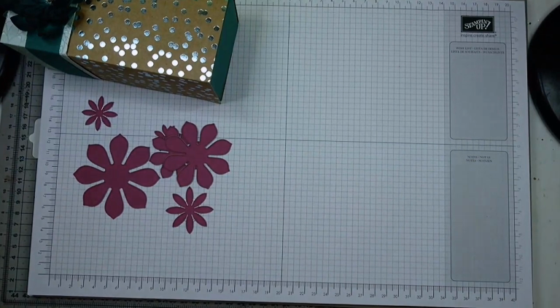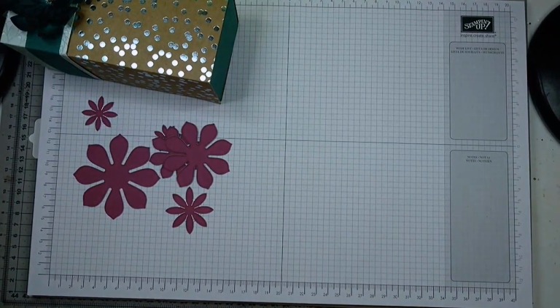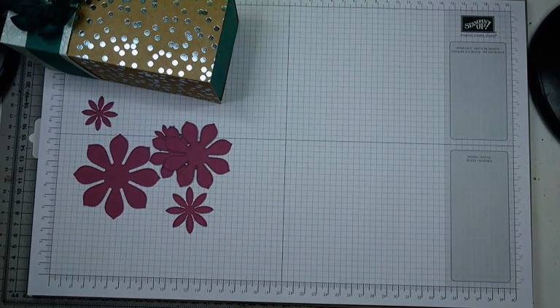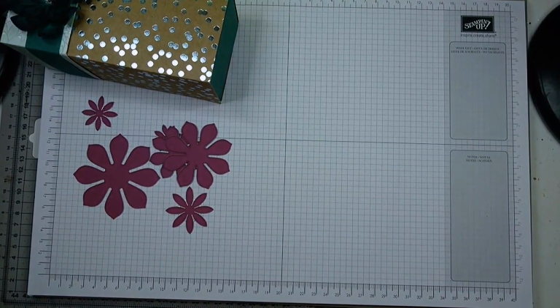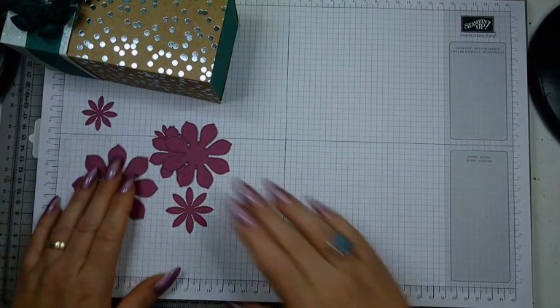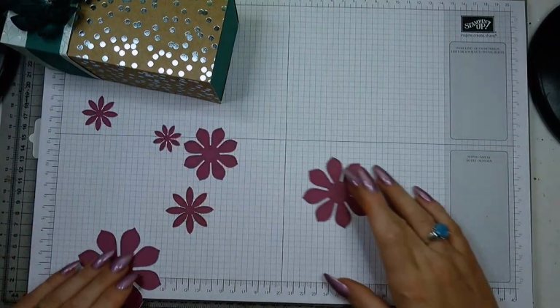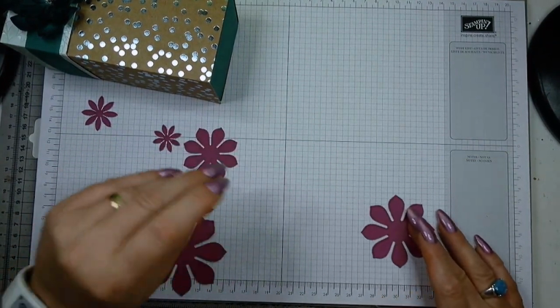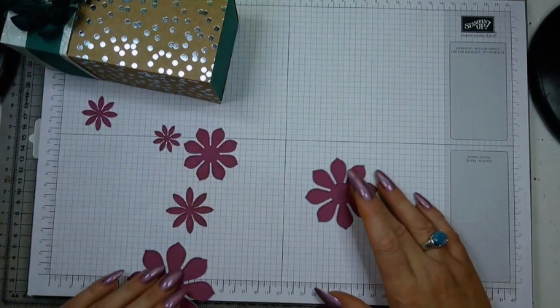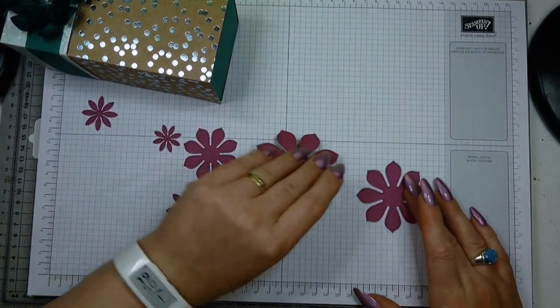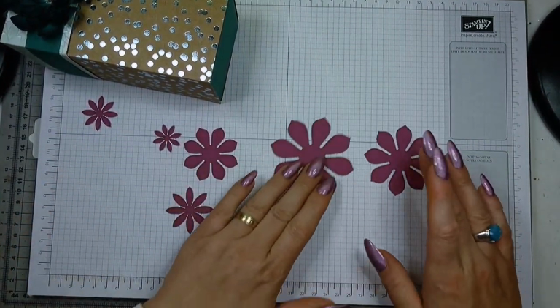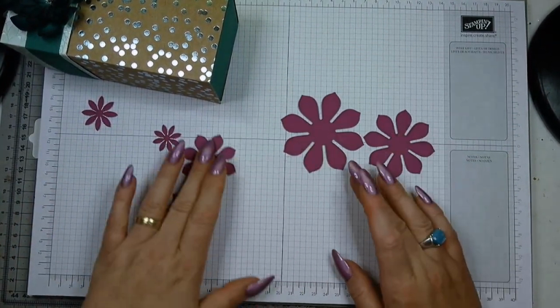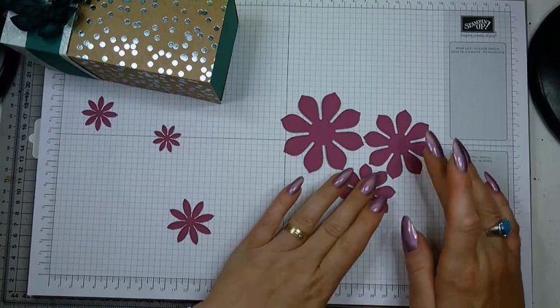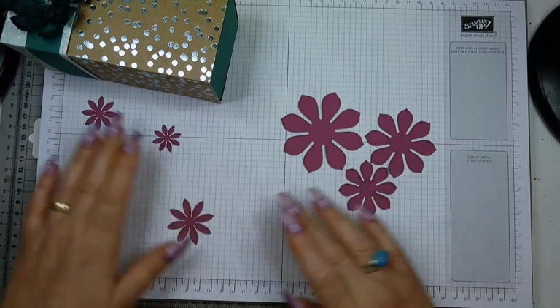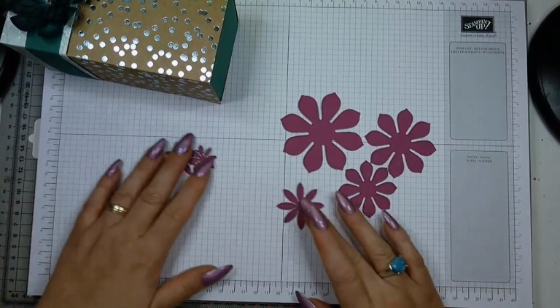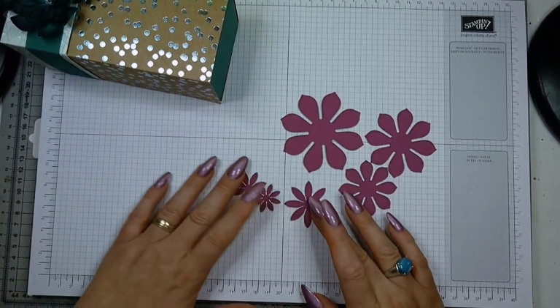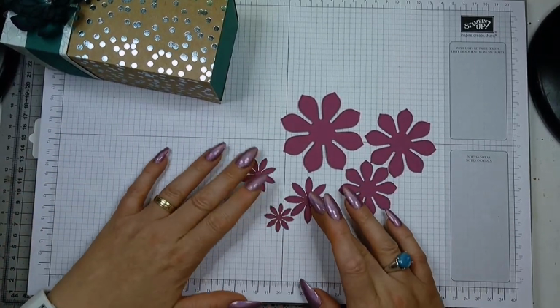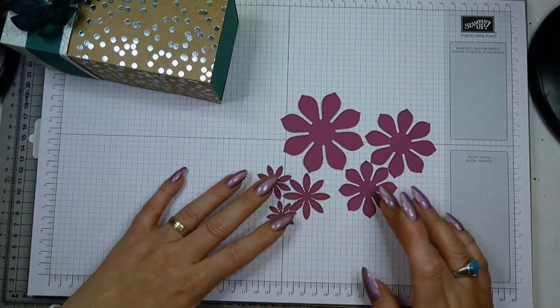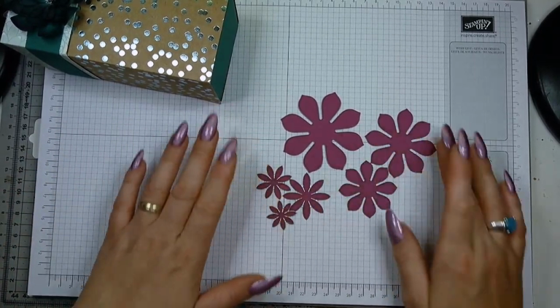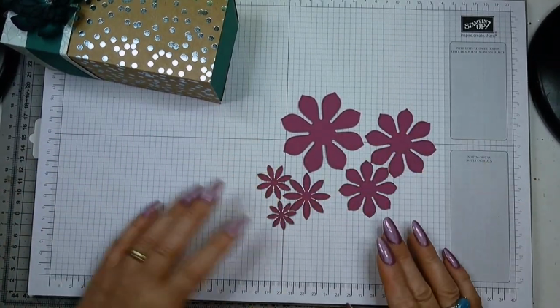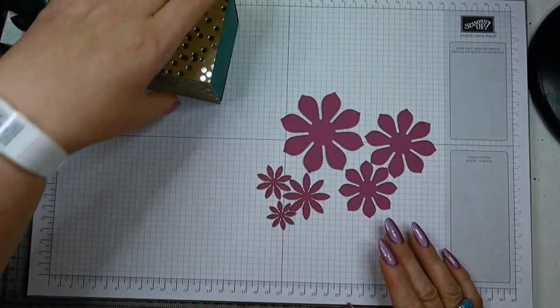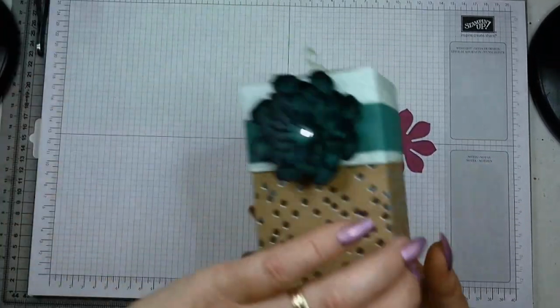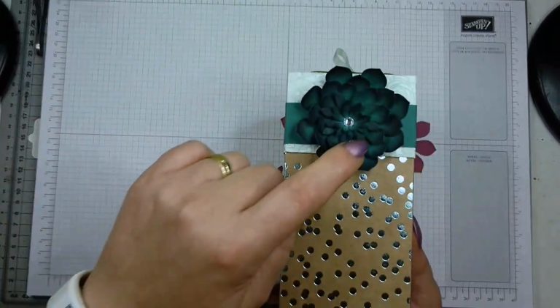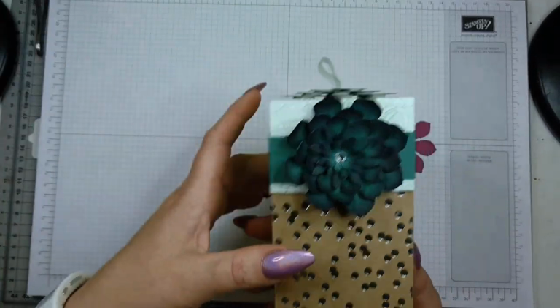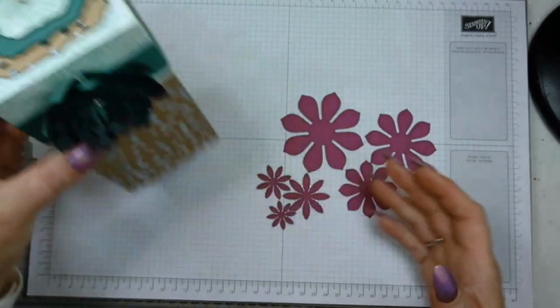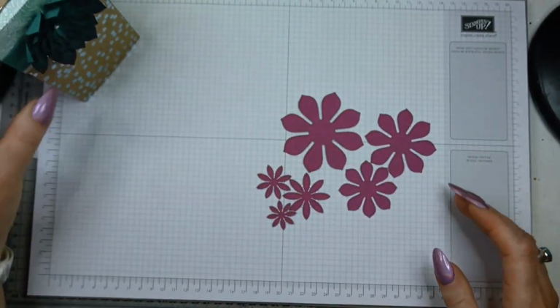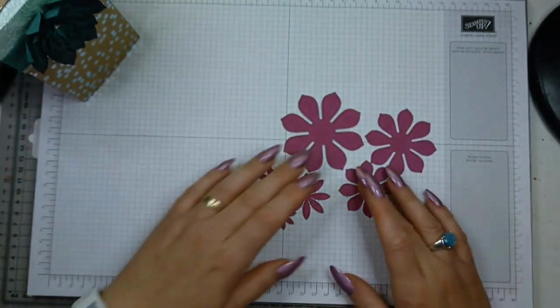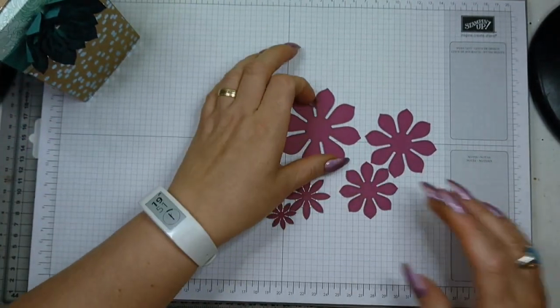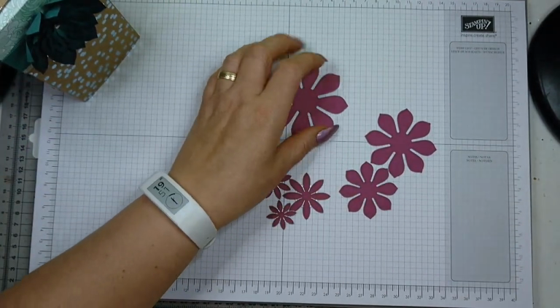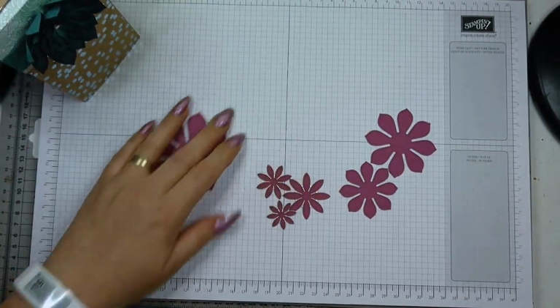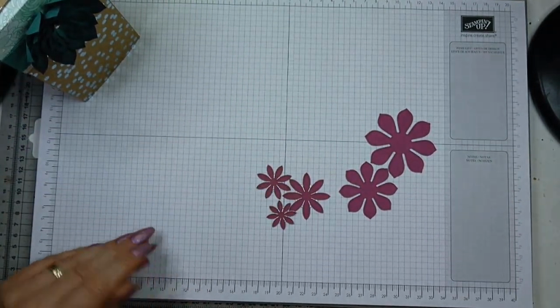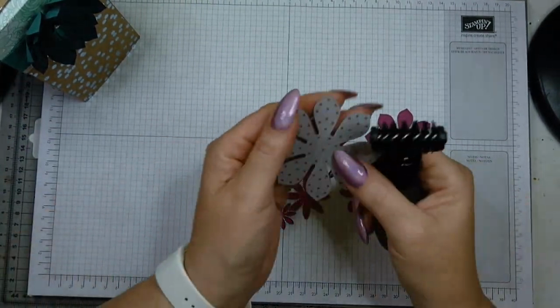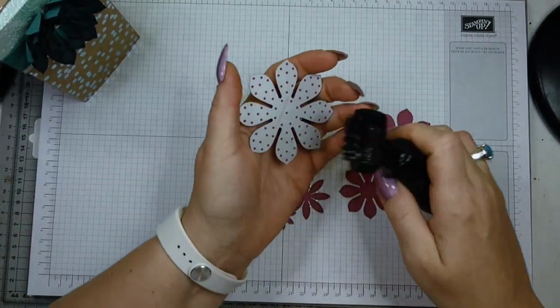I've cut all six sizes: the large, medium, and small, plus three additional pieces — all together six bits that go together to make this flower. I'm quickly going to take these out.